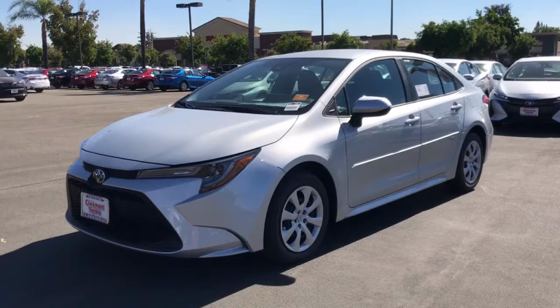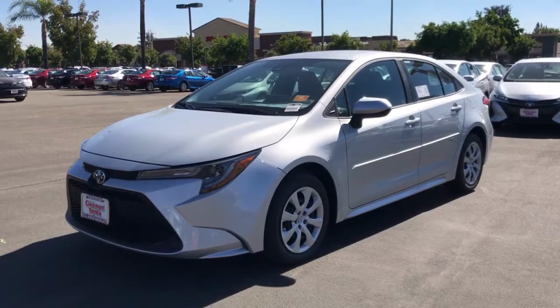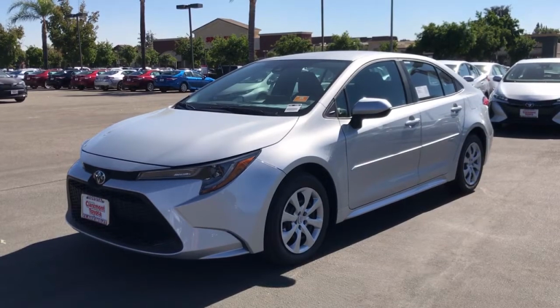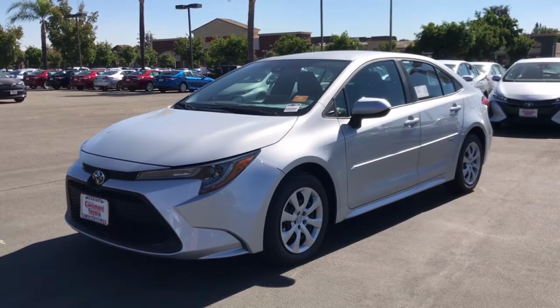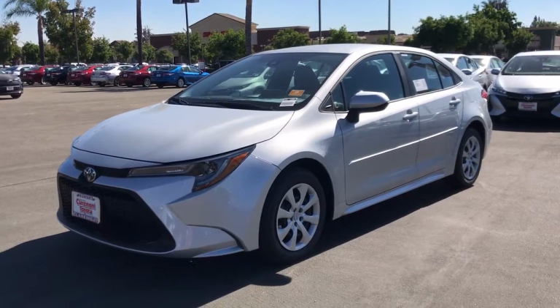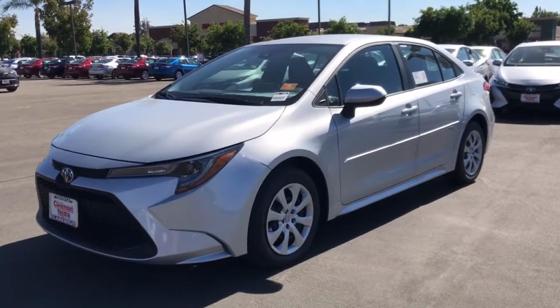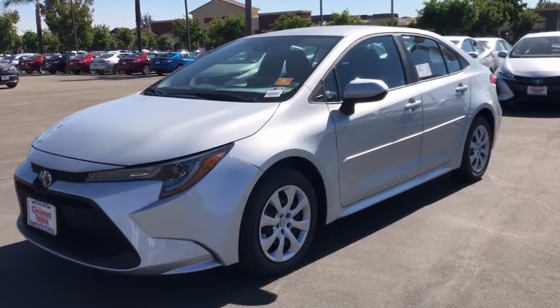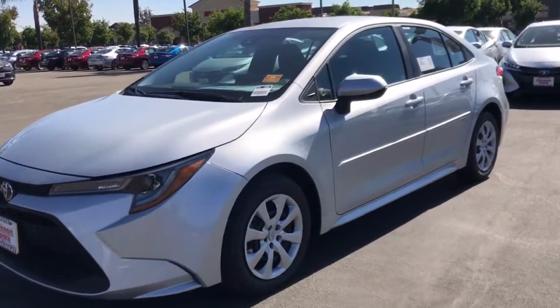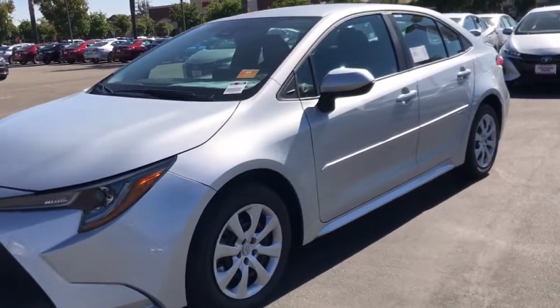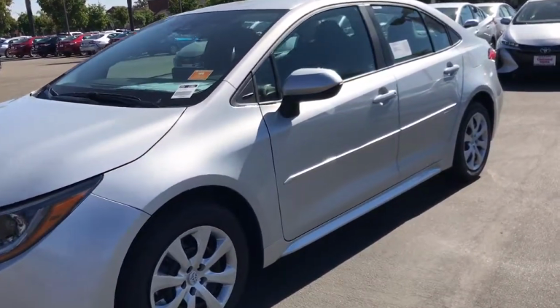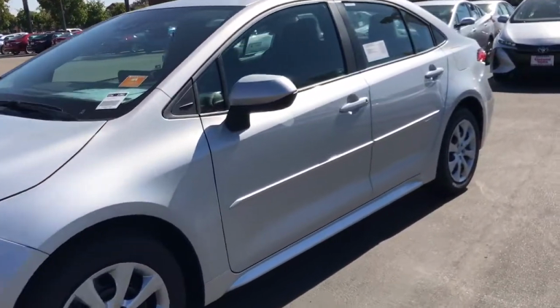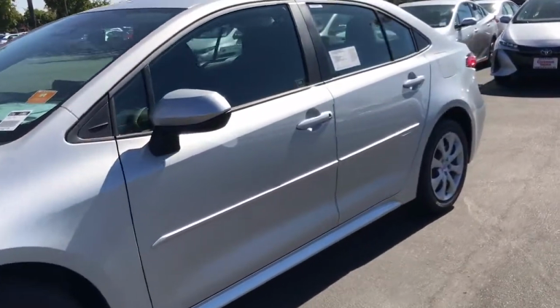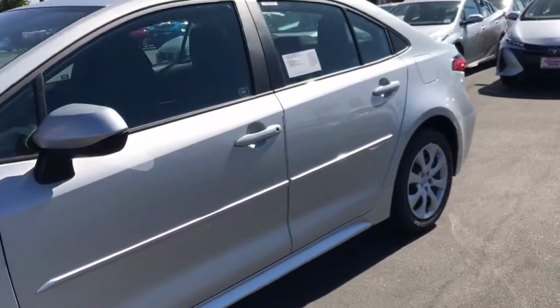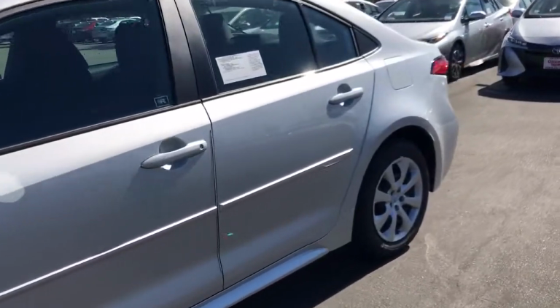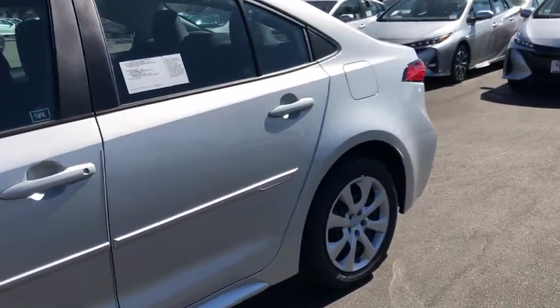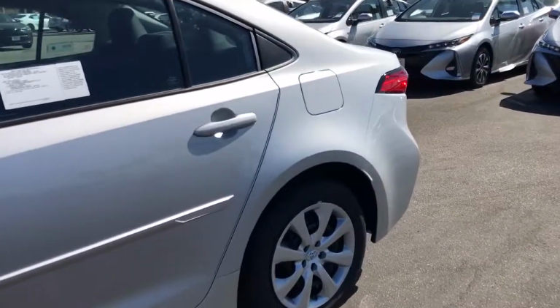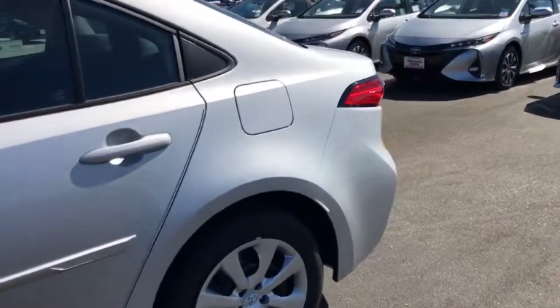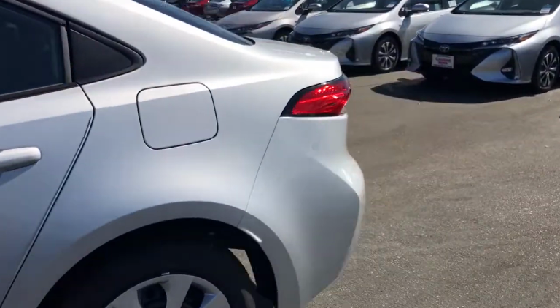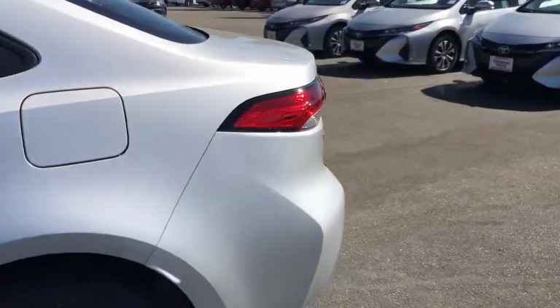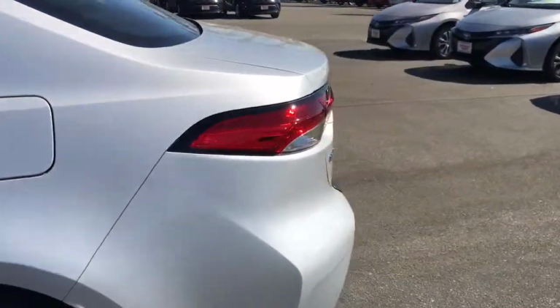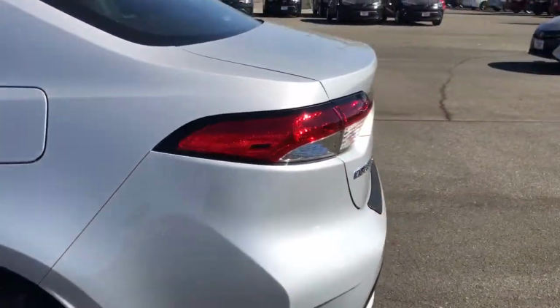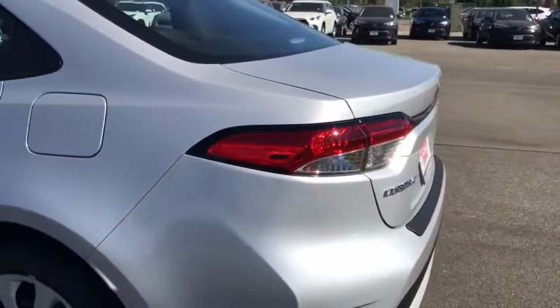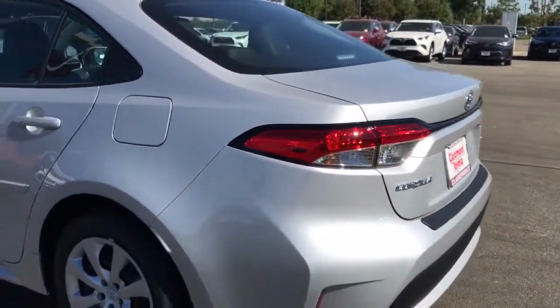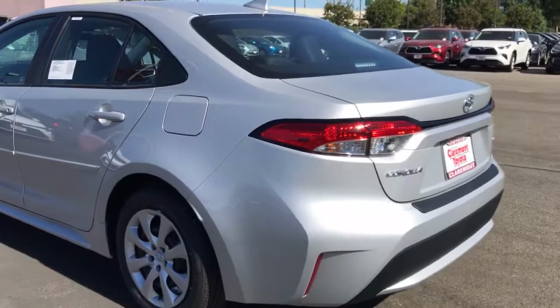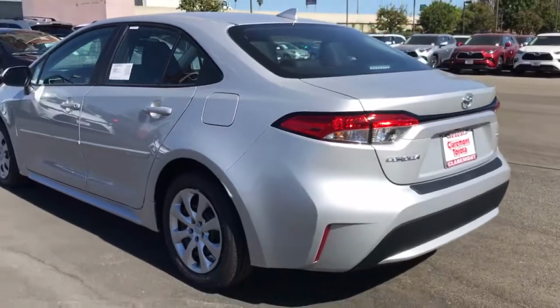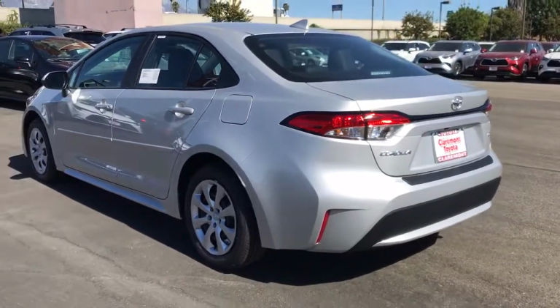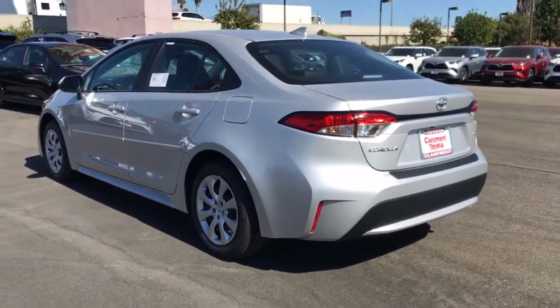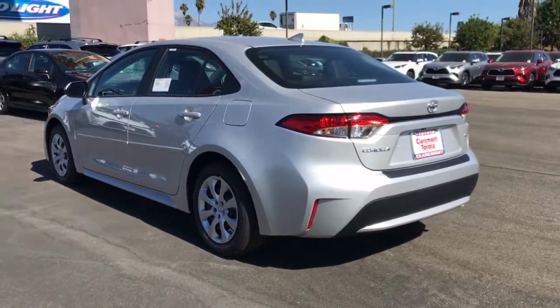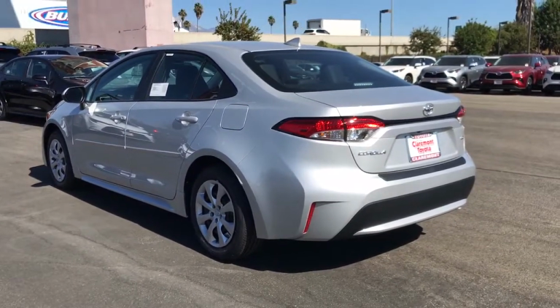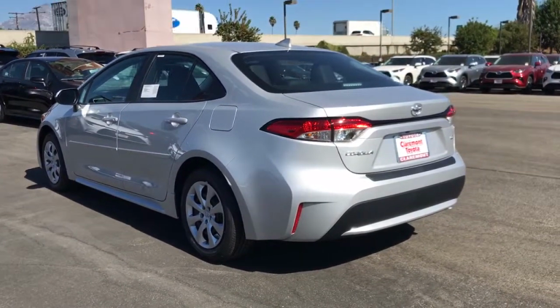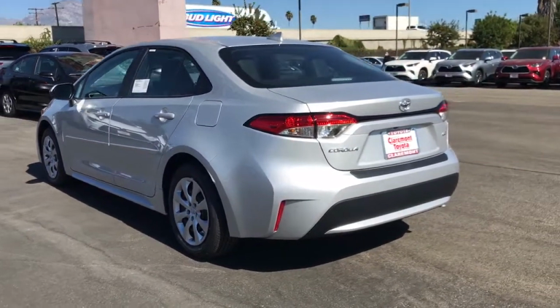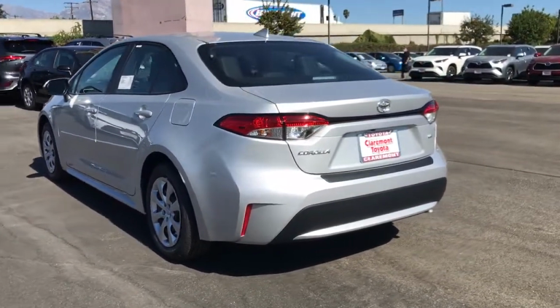Look no further than the 2021 Toyota Corolla. Now is the perfect time to start a fresh new chapter in your traveling life. Take a closer look at this vehicle — its design and features represent an outstanding value.